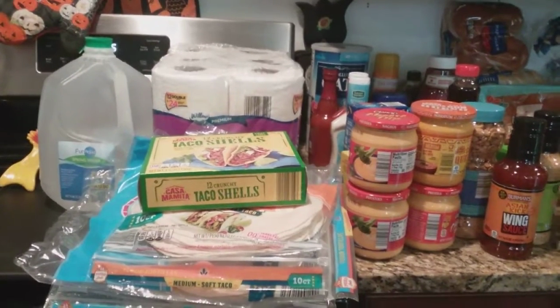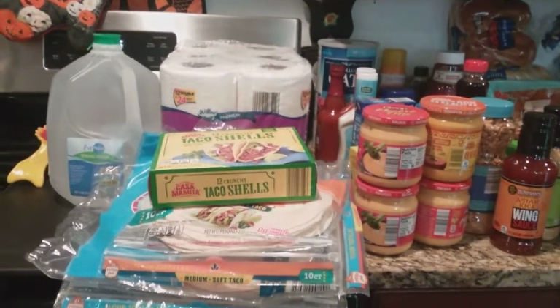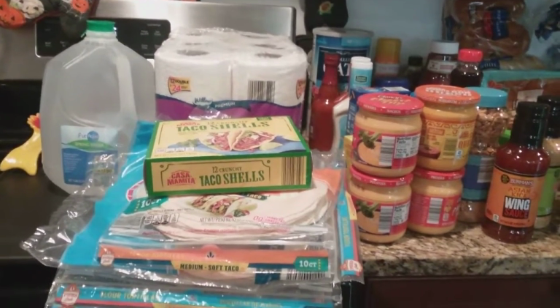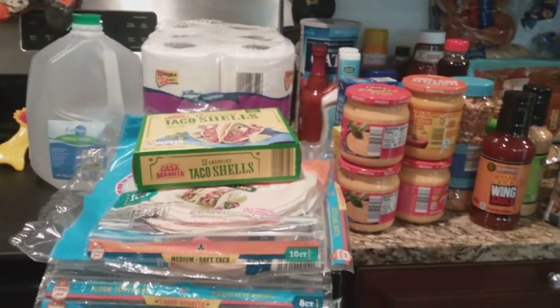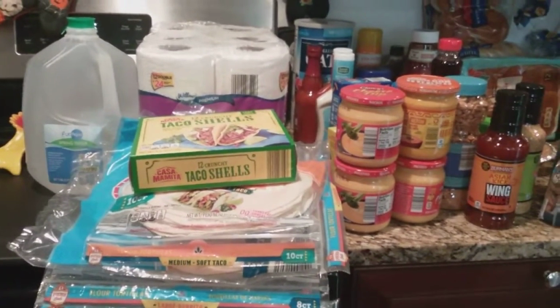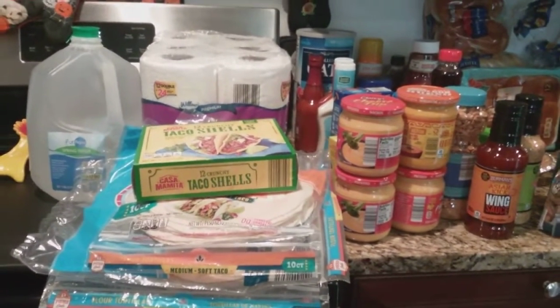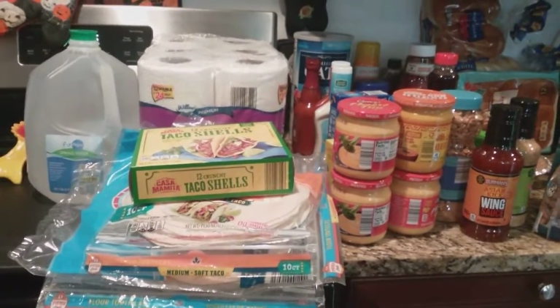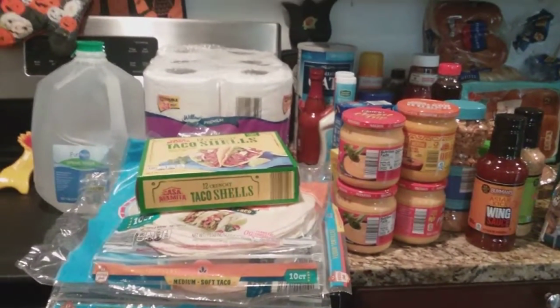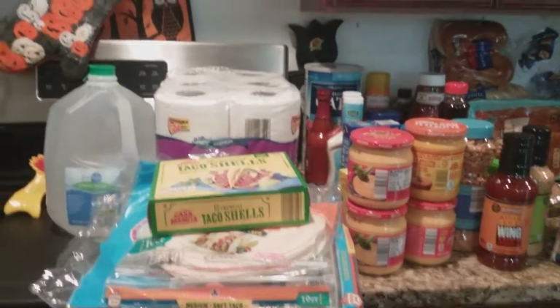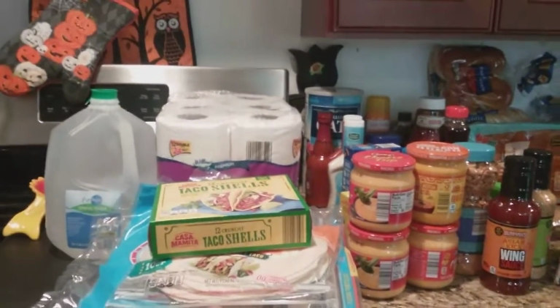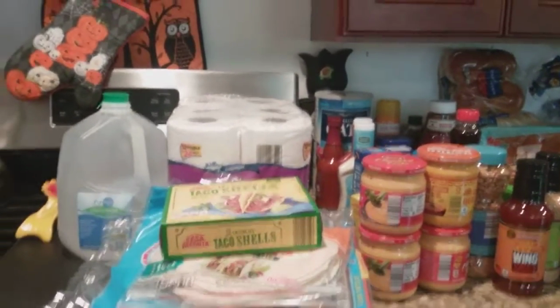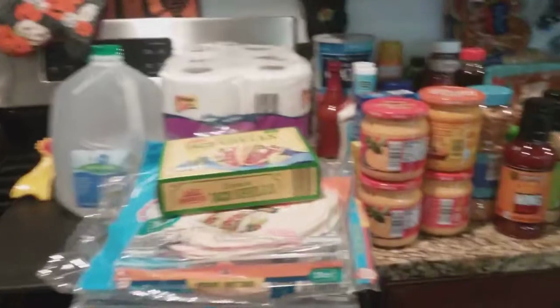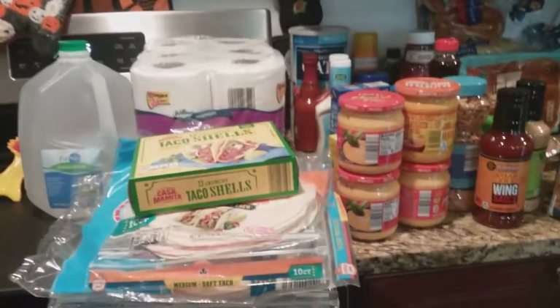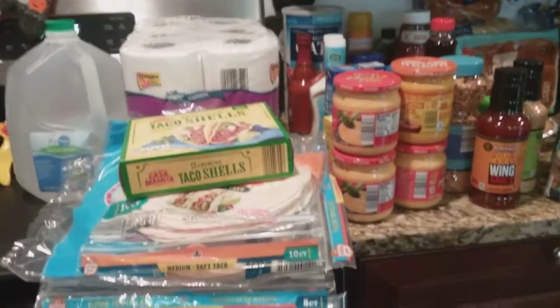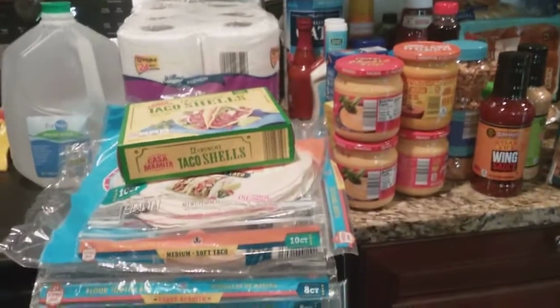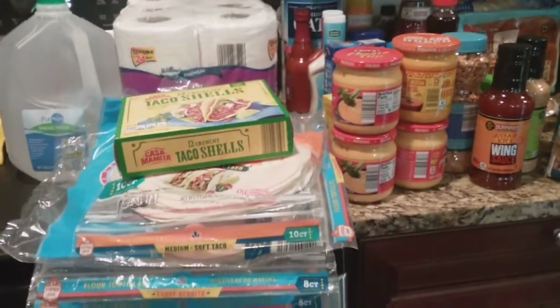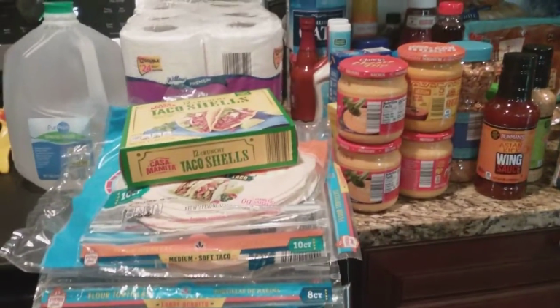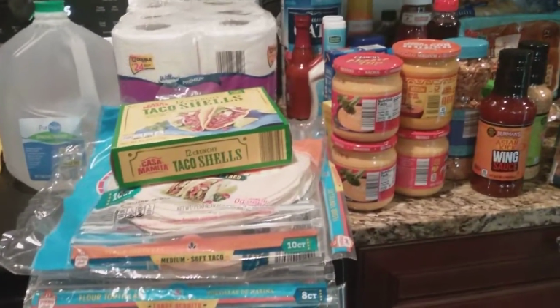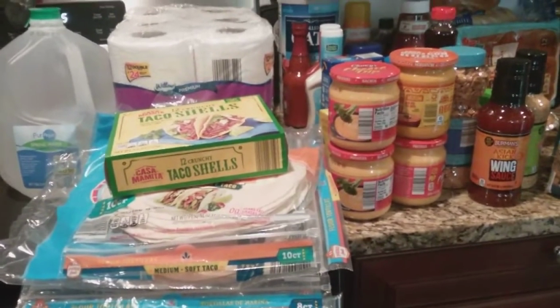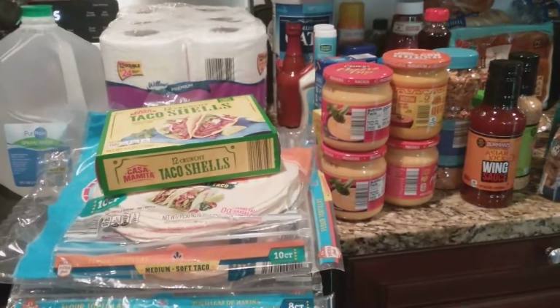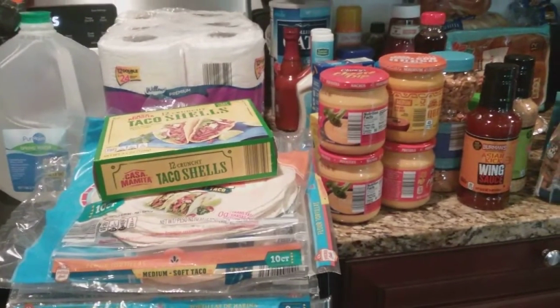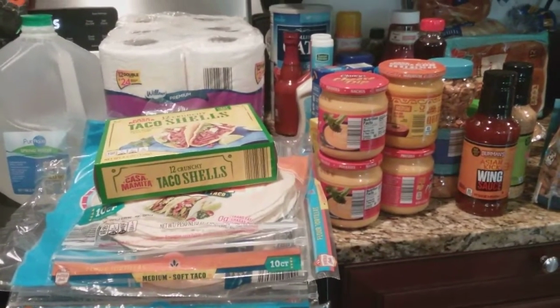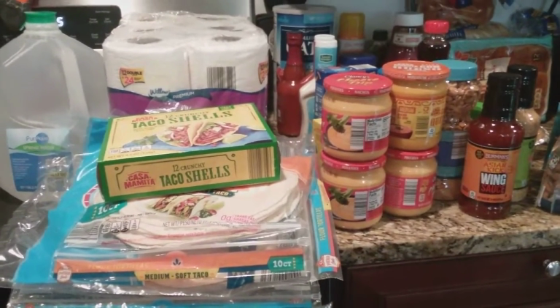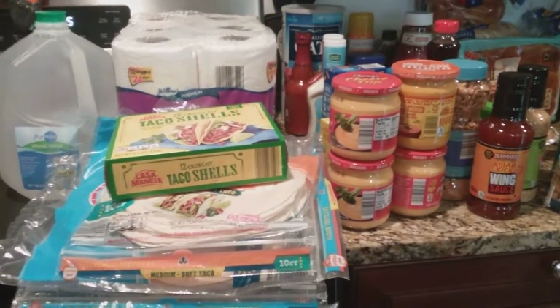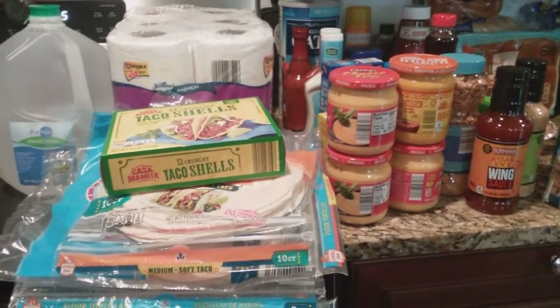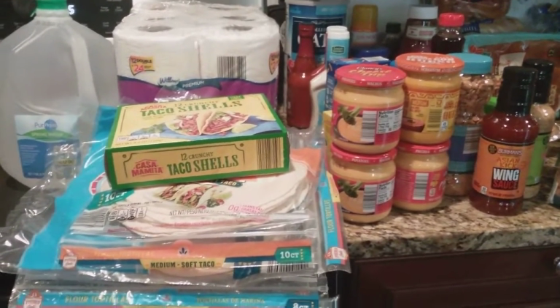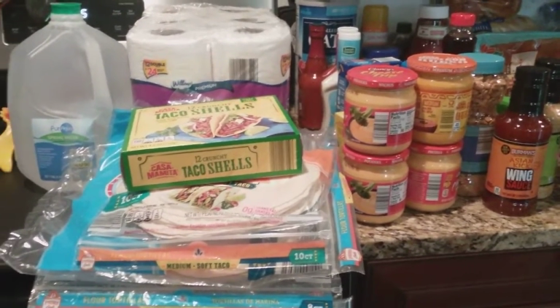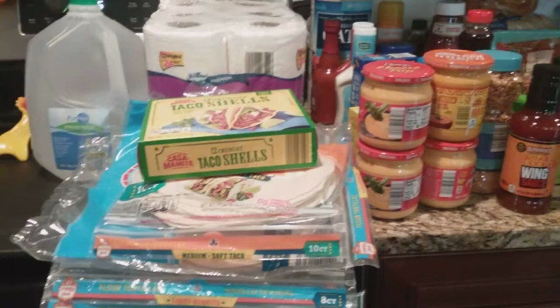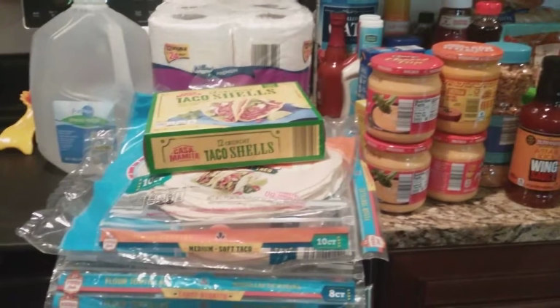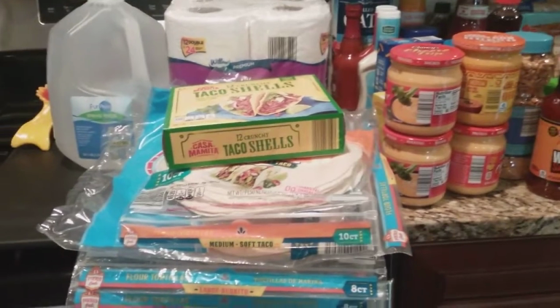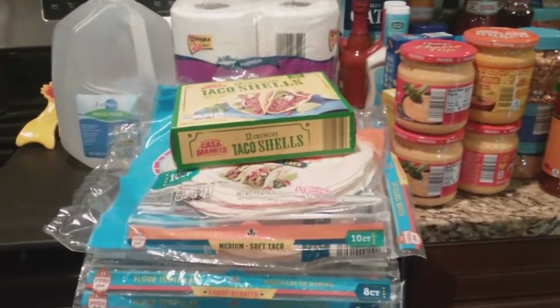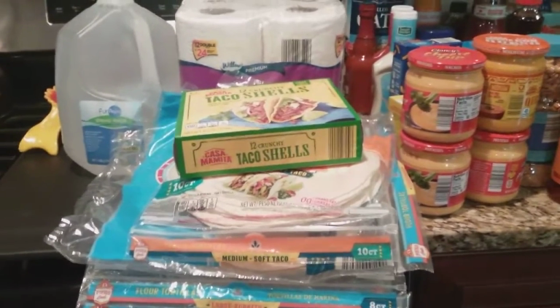Hello everyone, welcome to Billy's Home Life. I made an Aldi run today. I spent $118.21 and I'm going to share with you what I got.